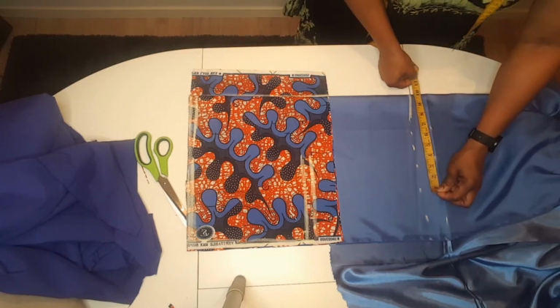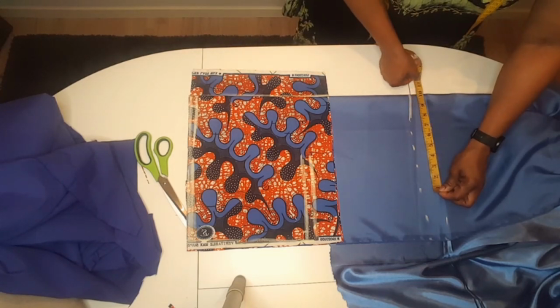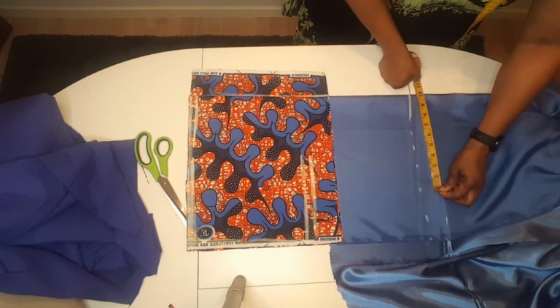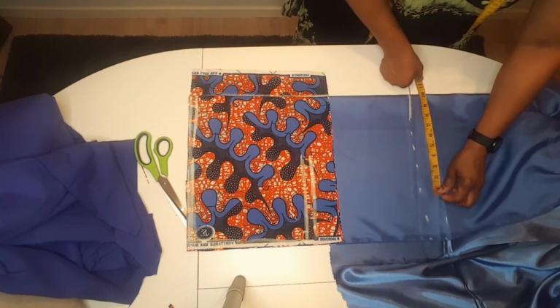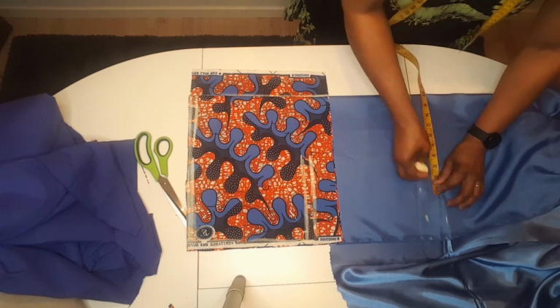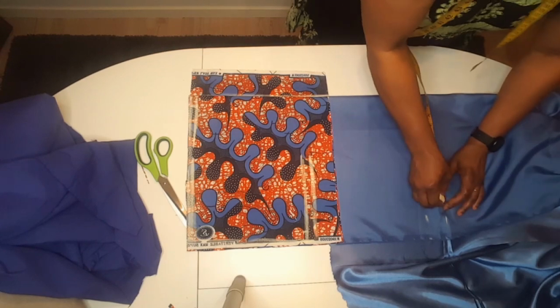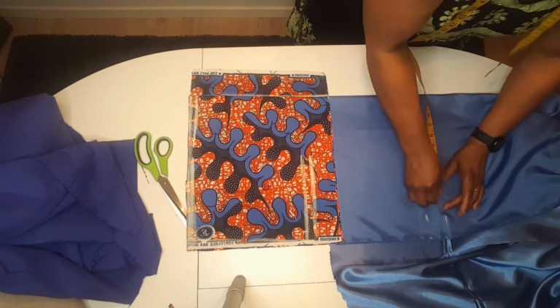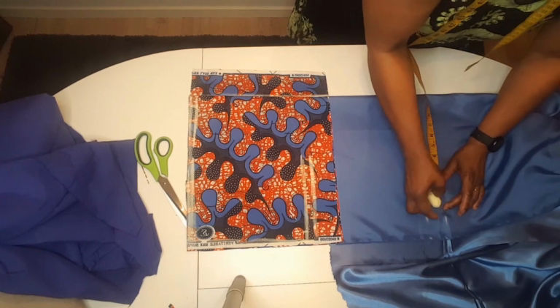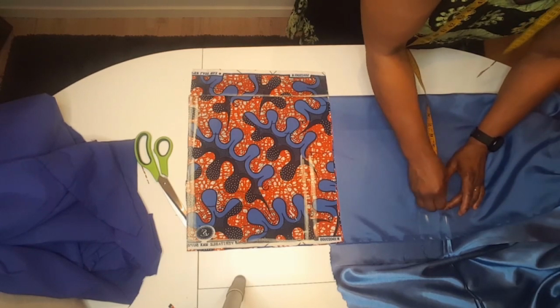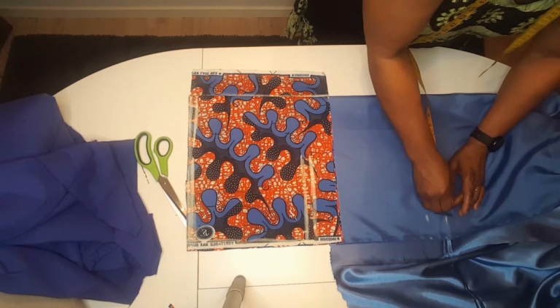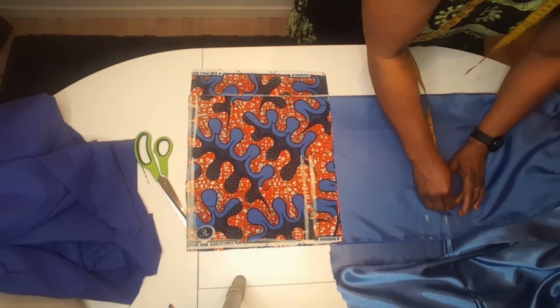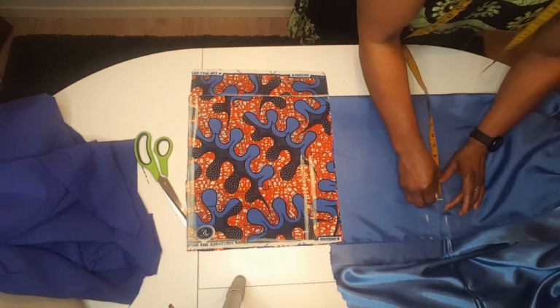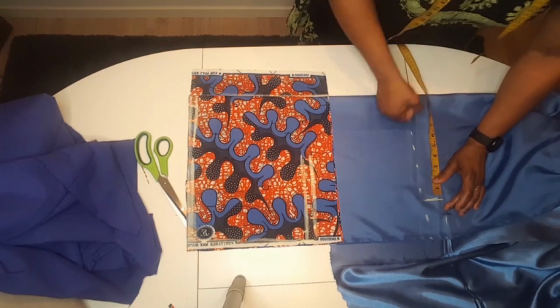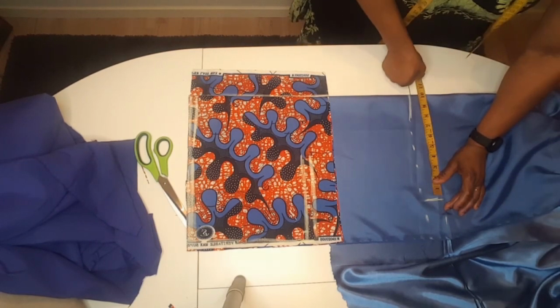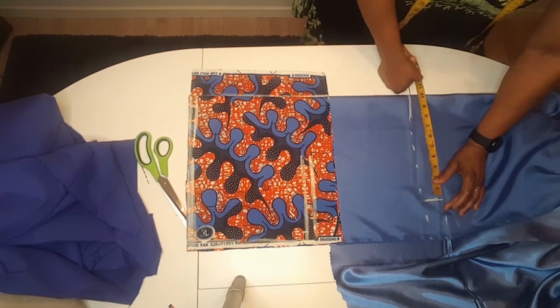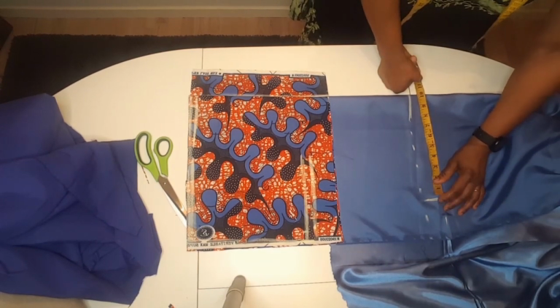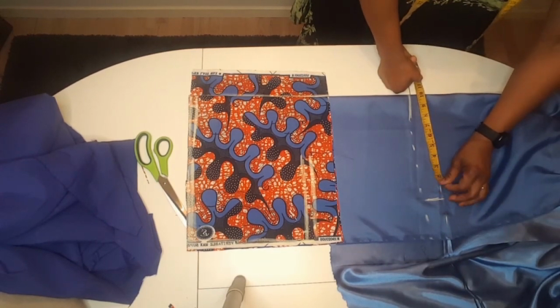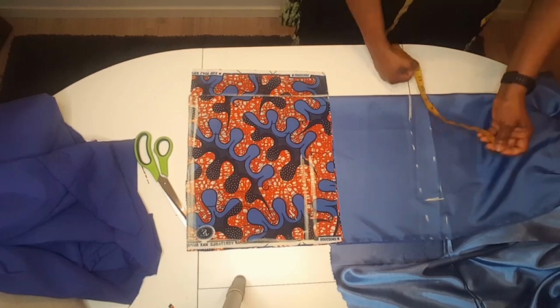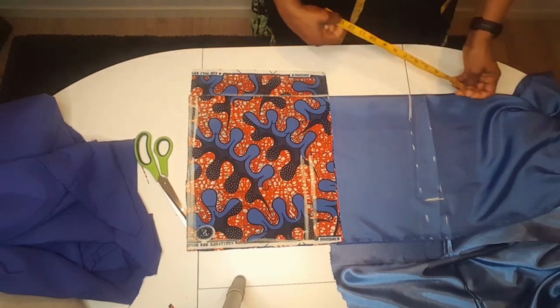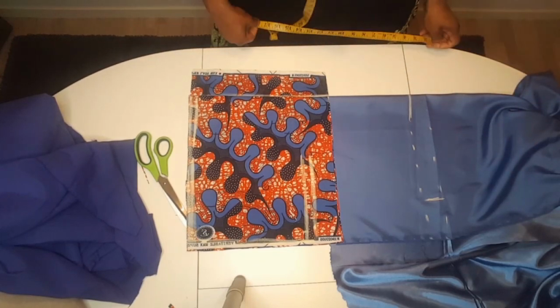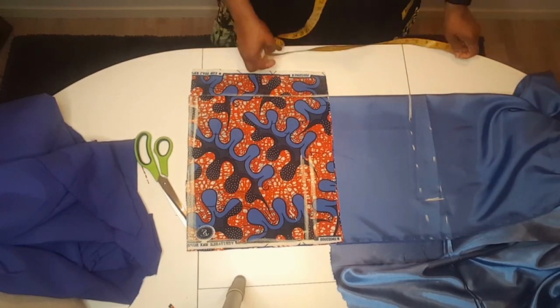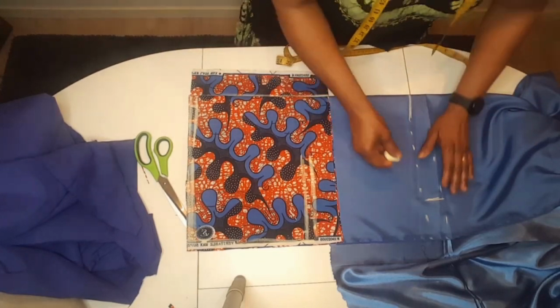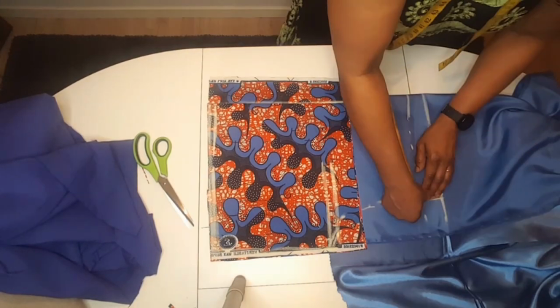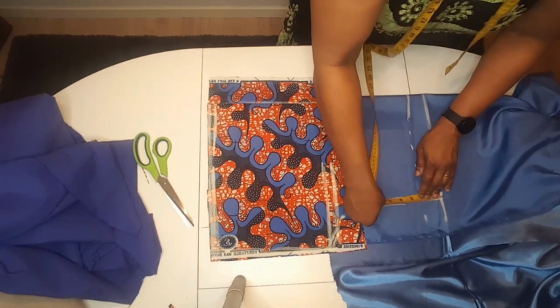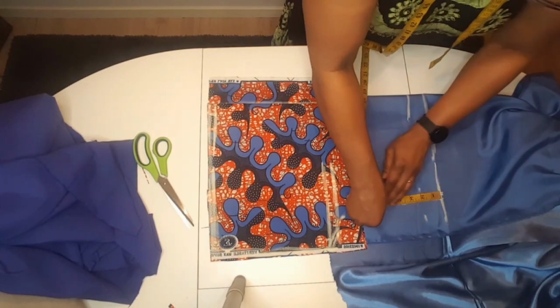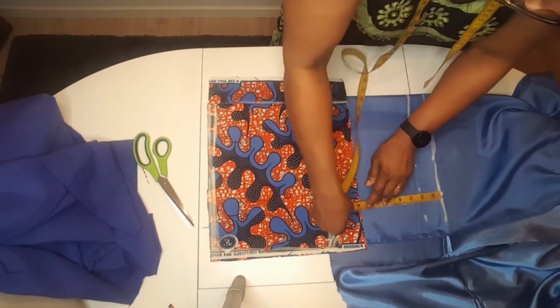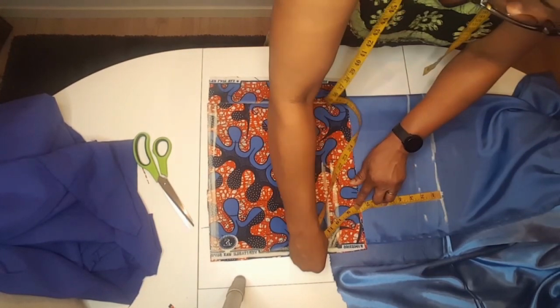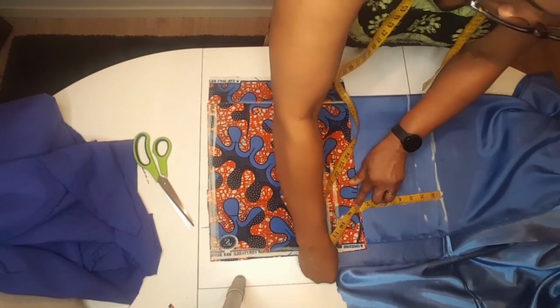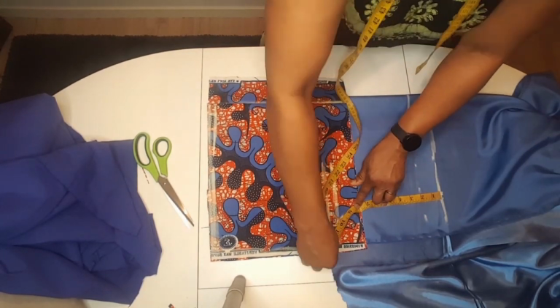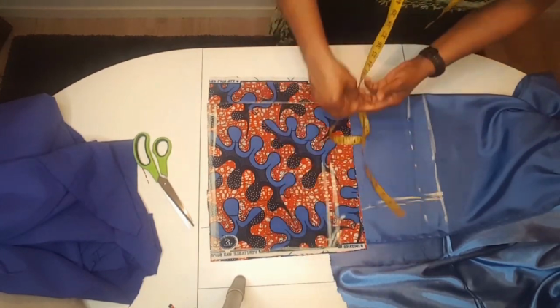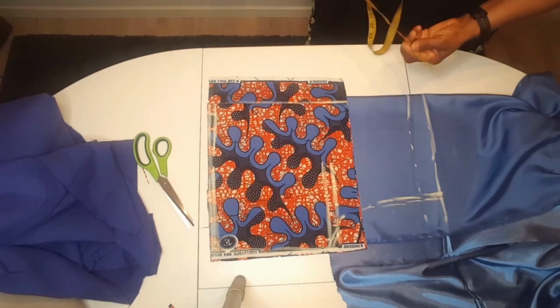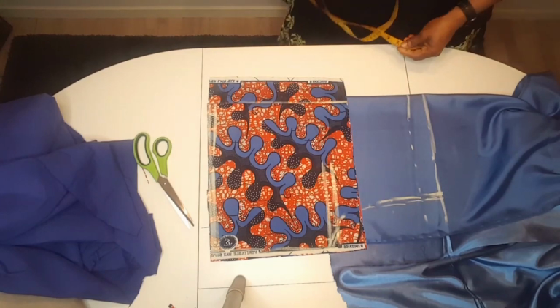The shoulder is 18 inches. 18 divided by 2 gives me 9 inches, plus half inch sewing allowance. For the armhole I measure 11 inches.